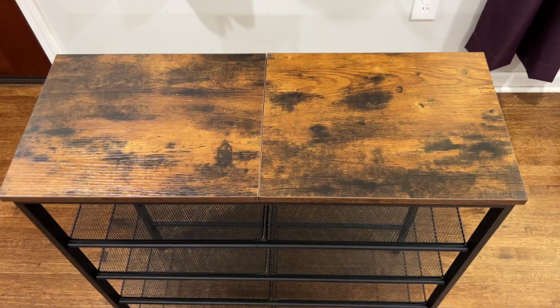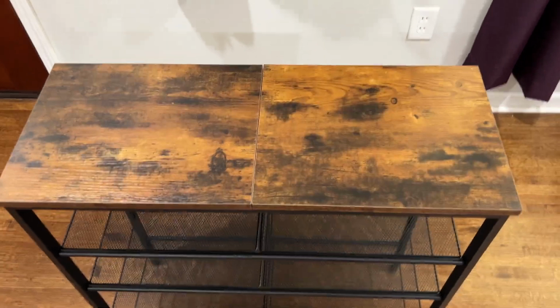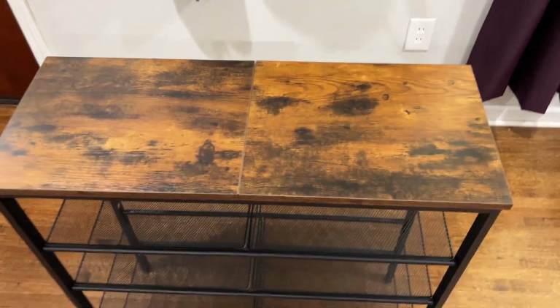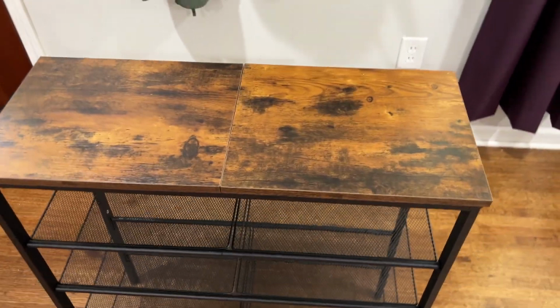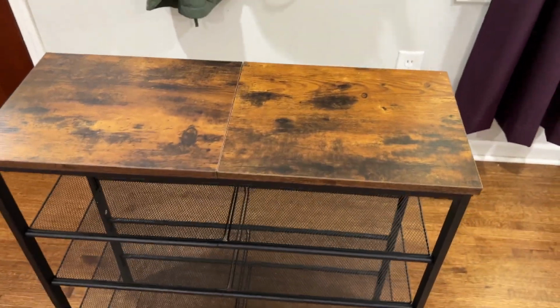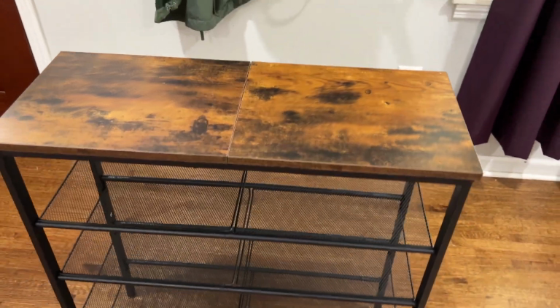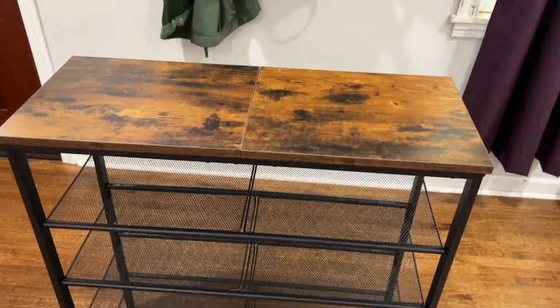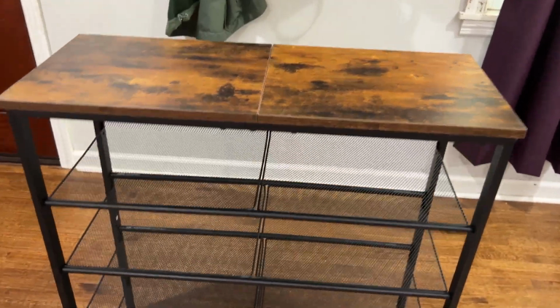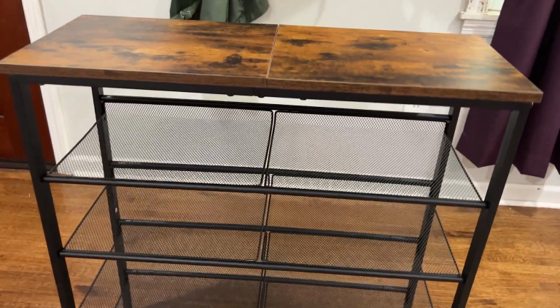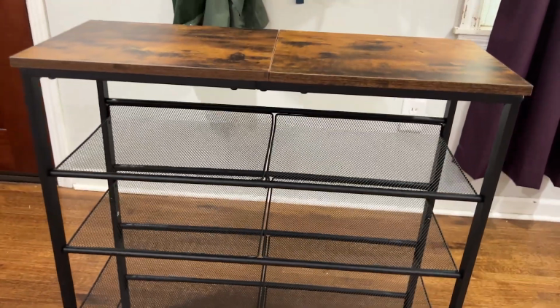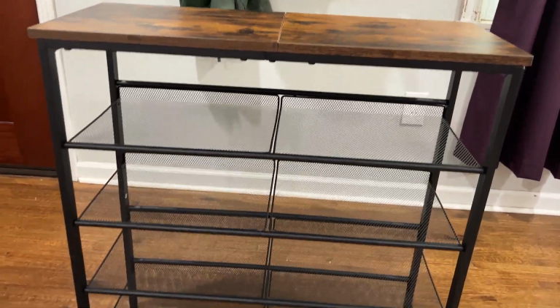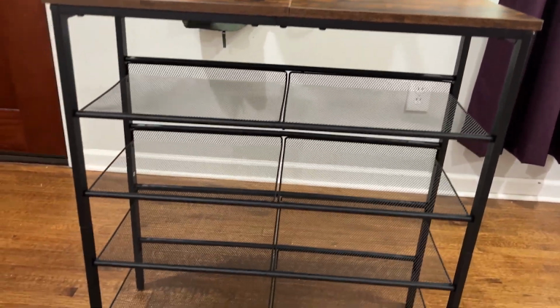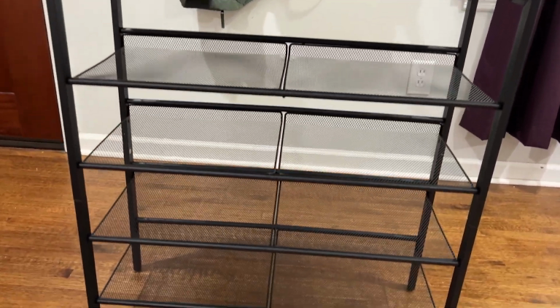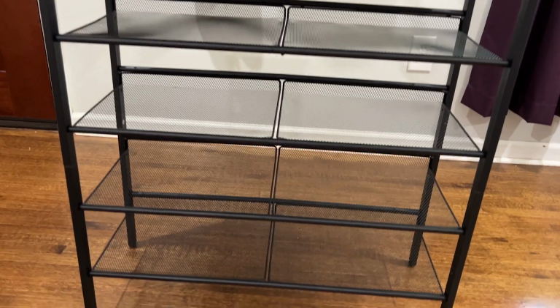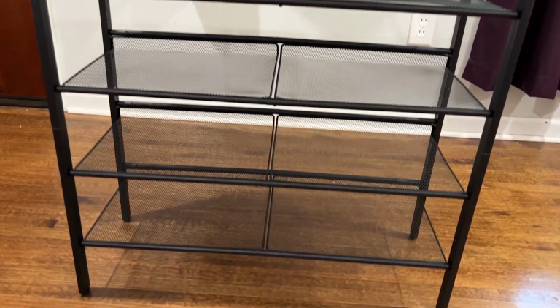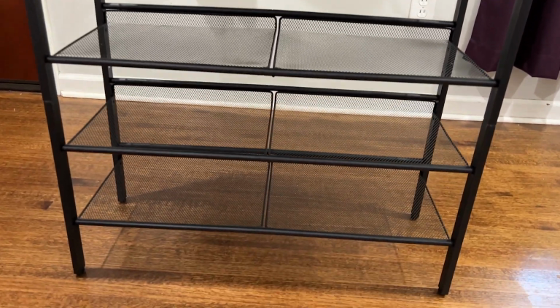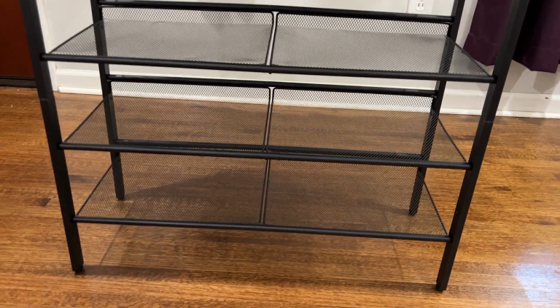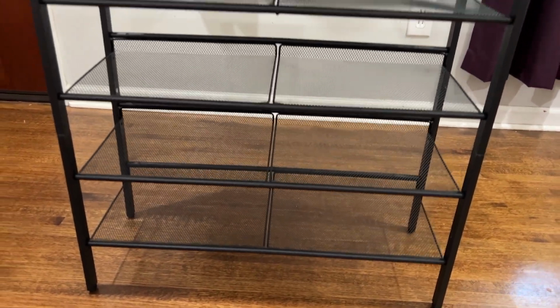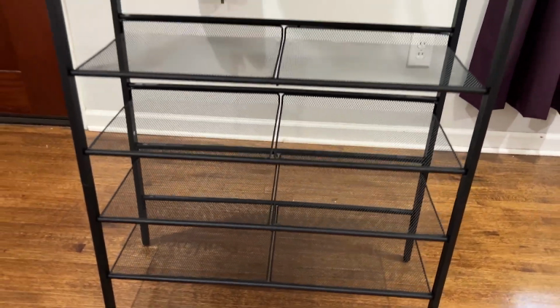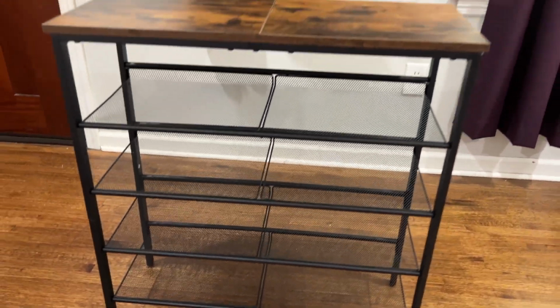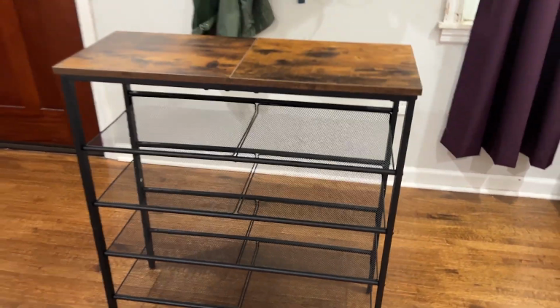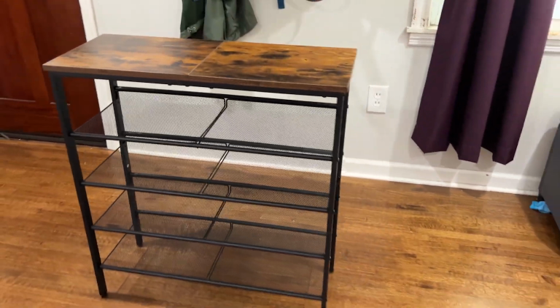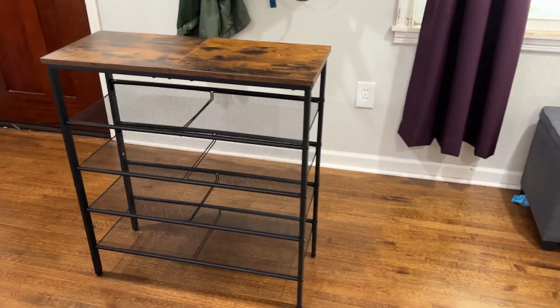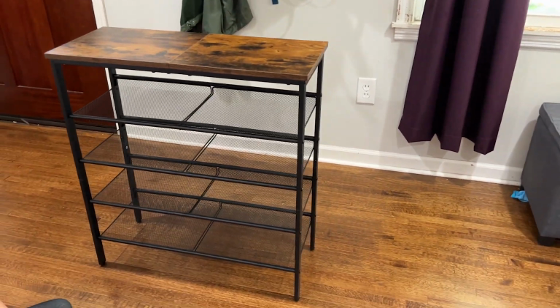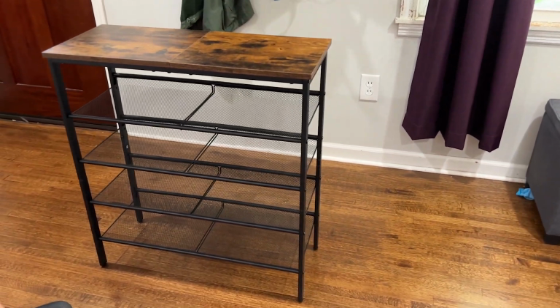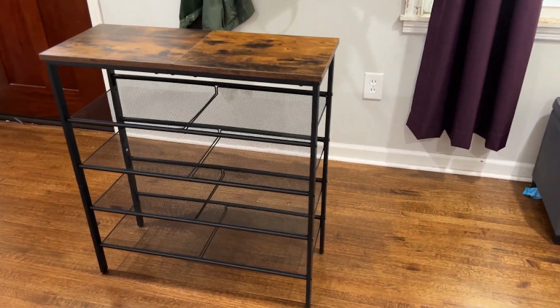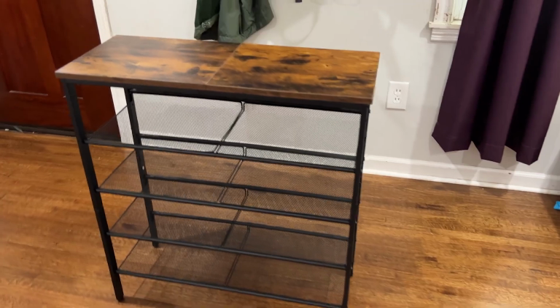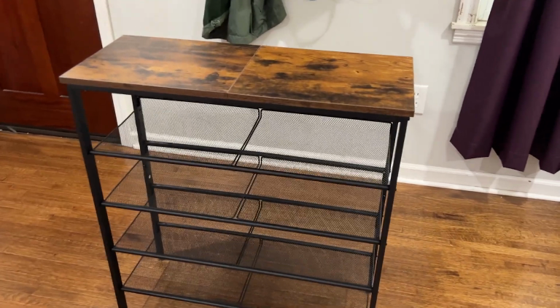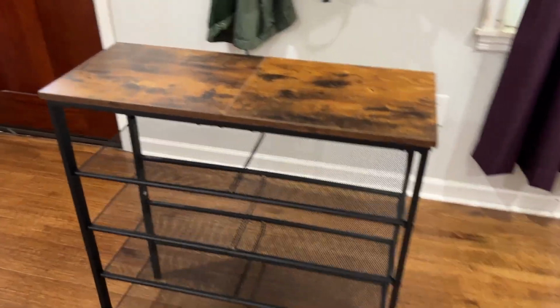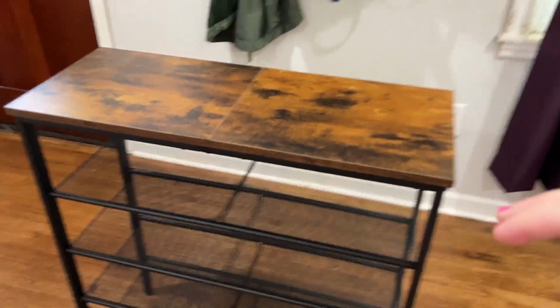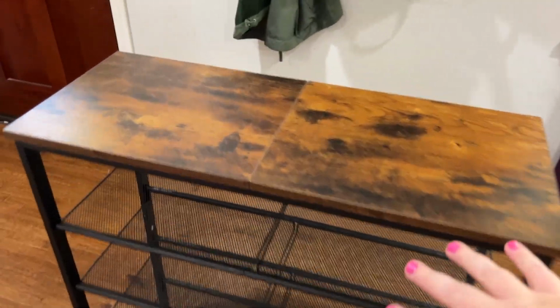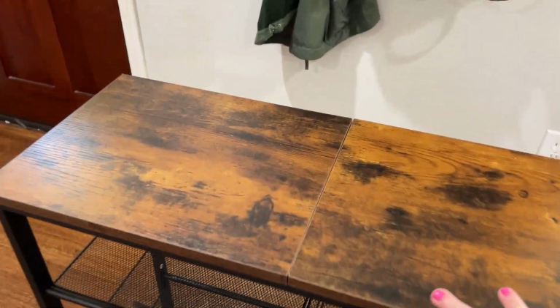I ordered this five-tier shoe storage rack with adjustable shelves because my kids were throwing all of their shoes right by the front door and it was such a huge mess. We put this together in about 20 minutes — my five-year-old daughter even helped my husband do it.